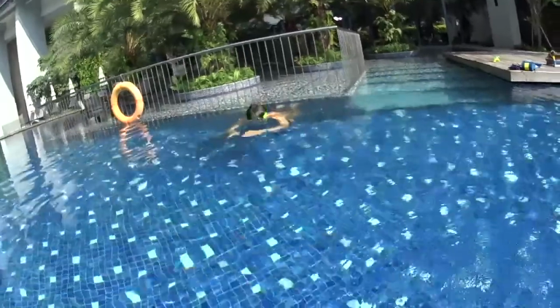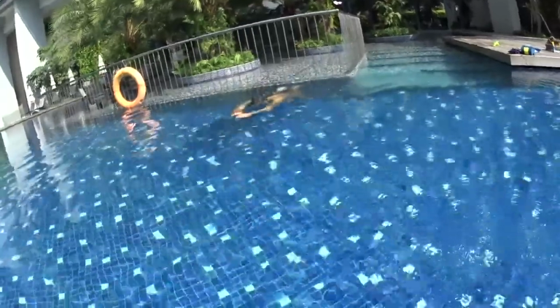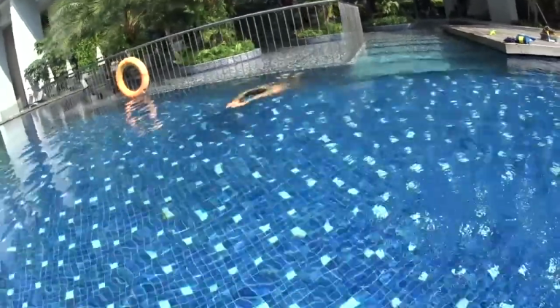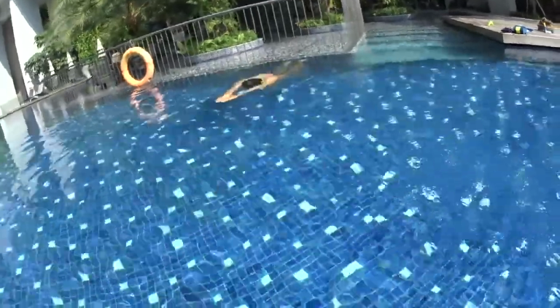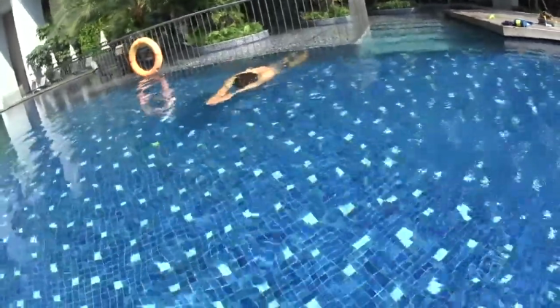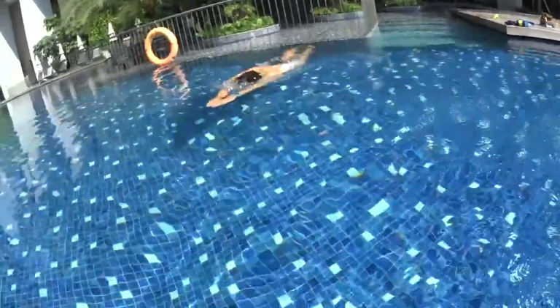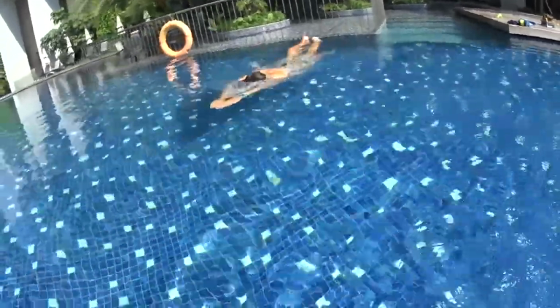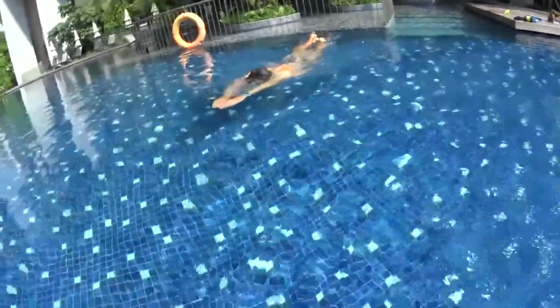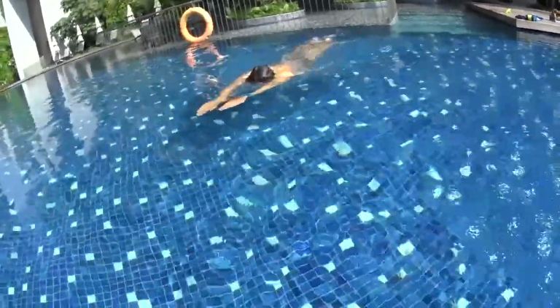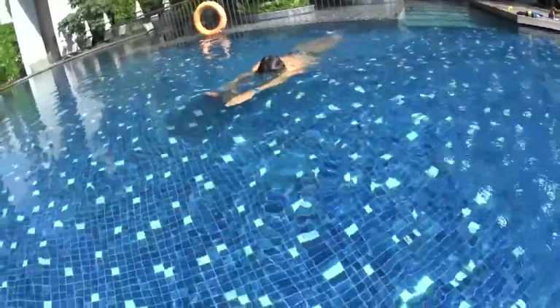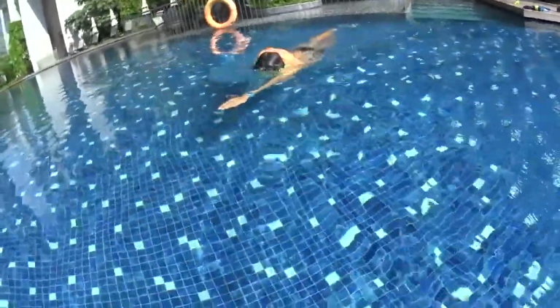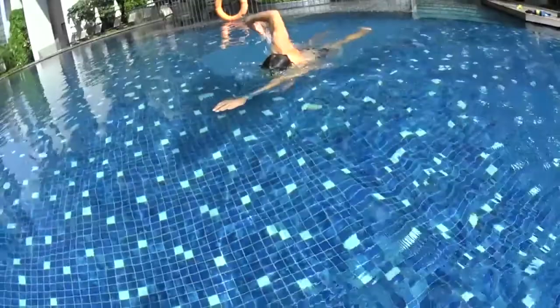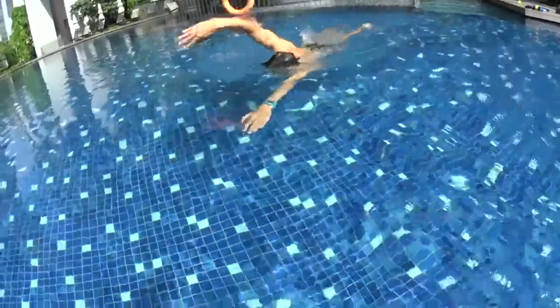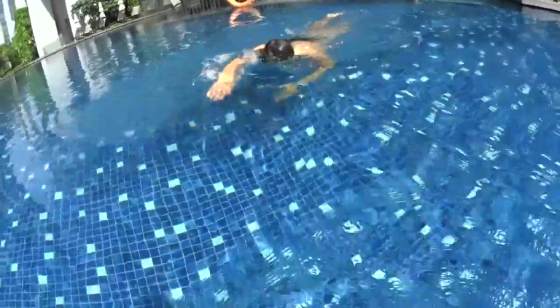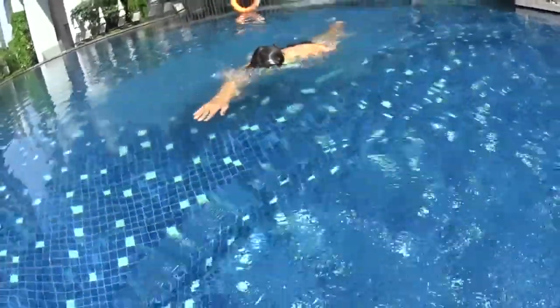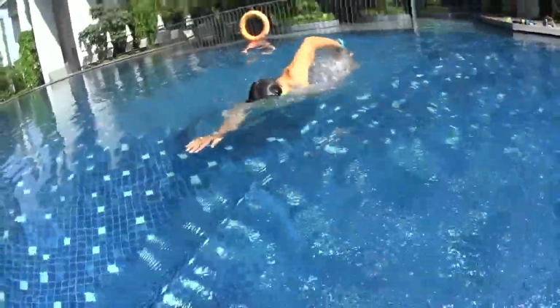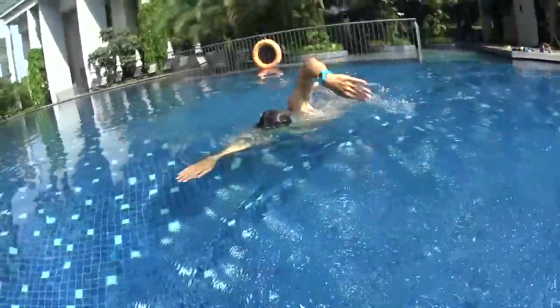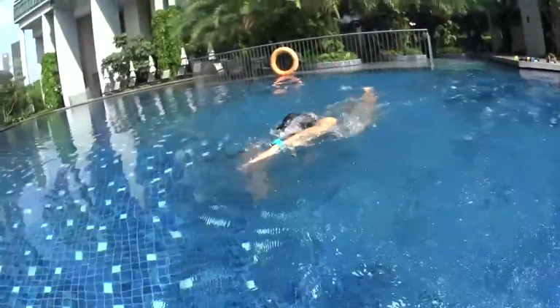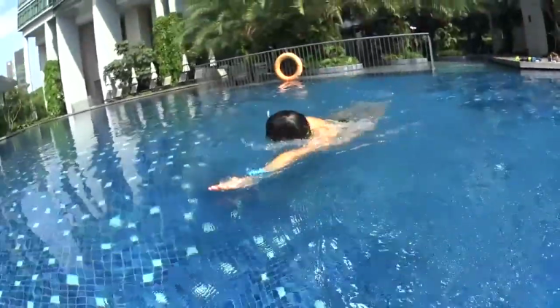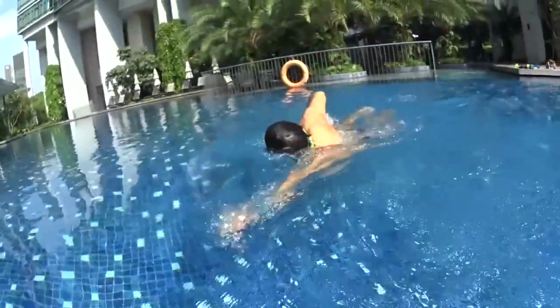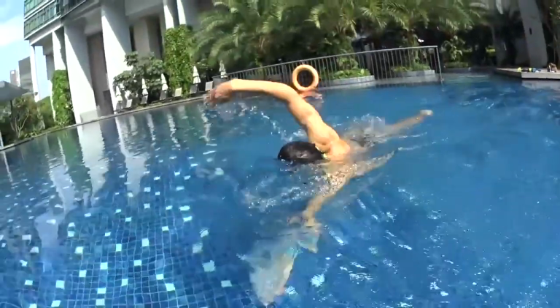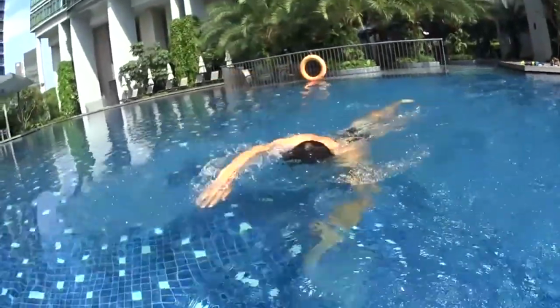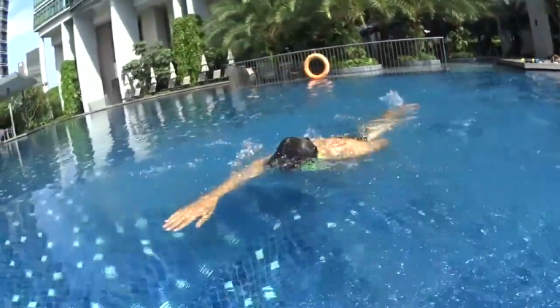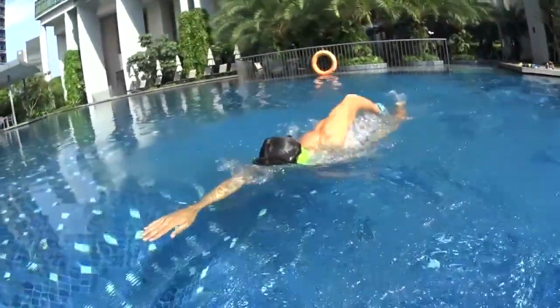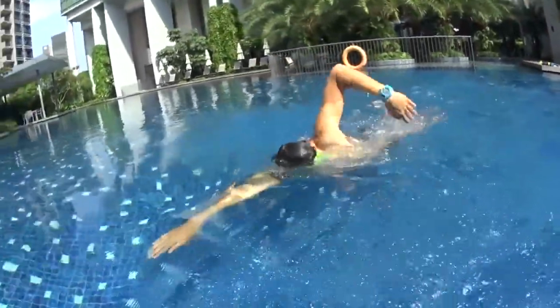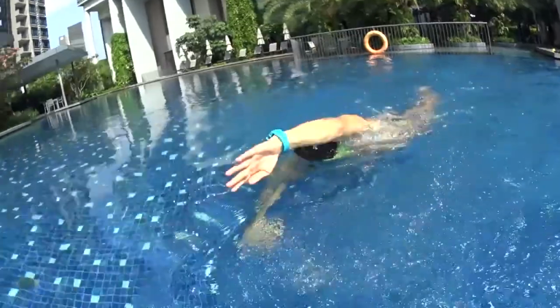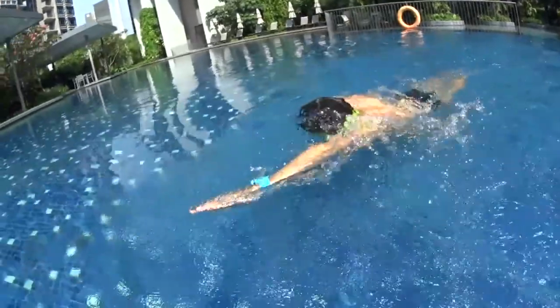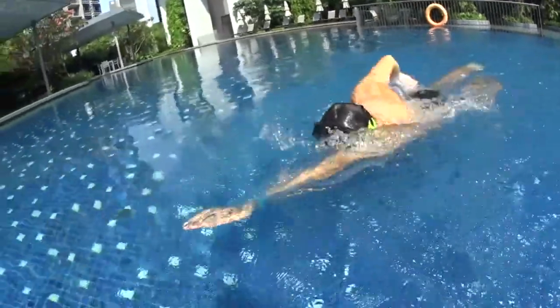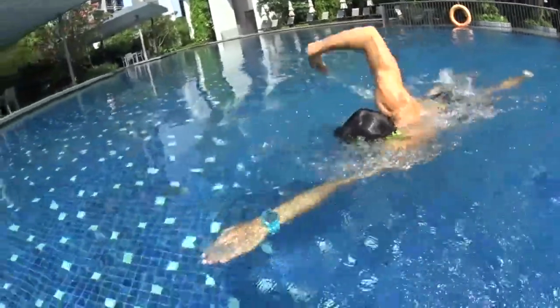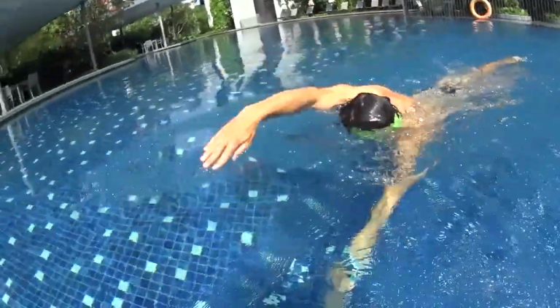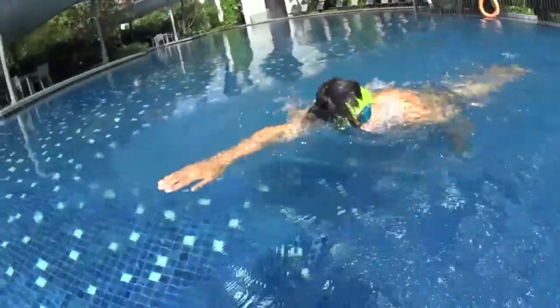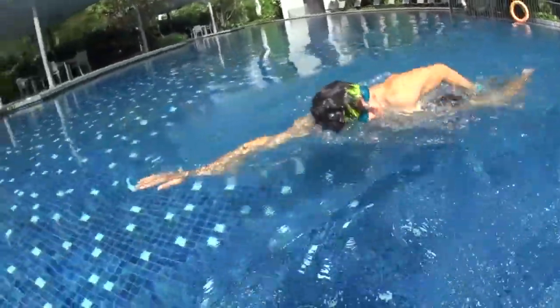Push on the wall to start to swim. Blow your bubbles and pull and glide, pull and glide. Turn at number three, pull and glide. Keep your body horizontal with your legs kicking the surface of the water.